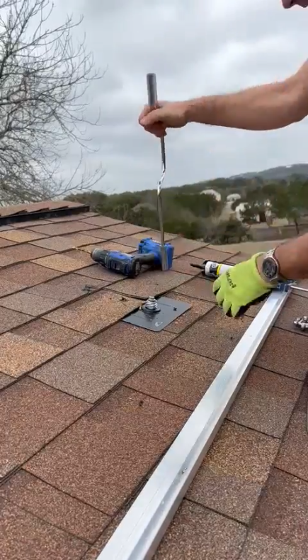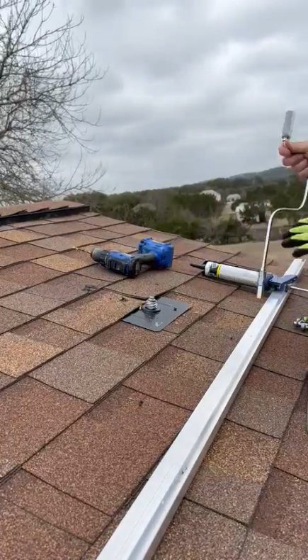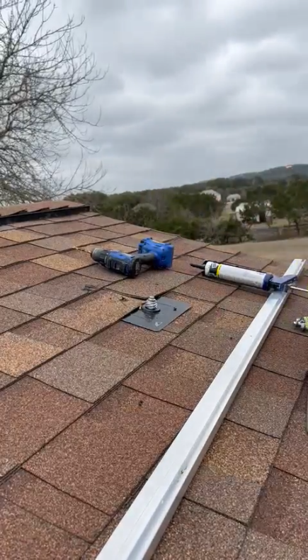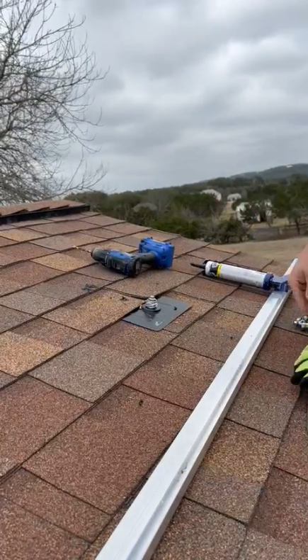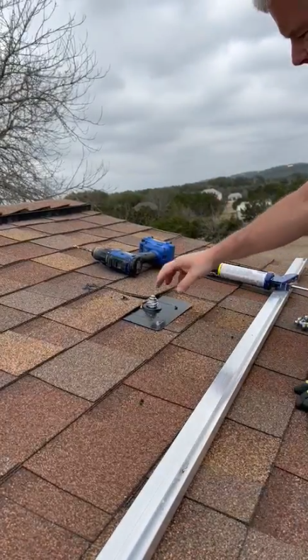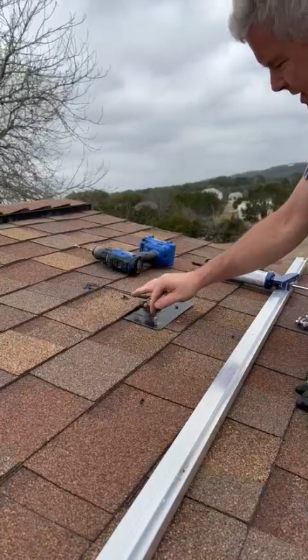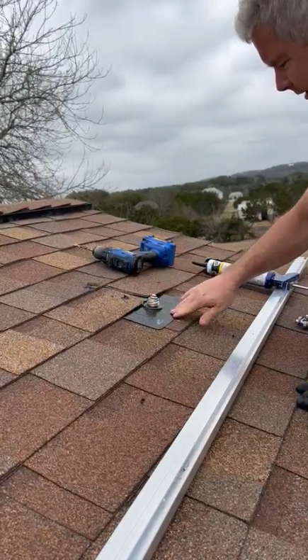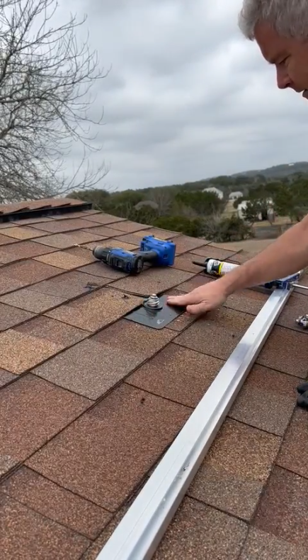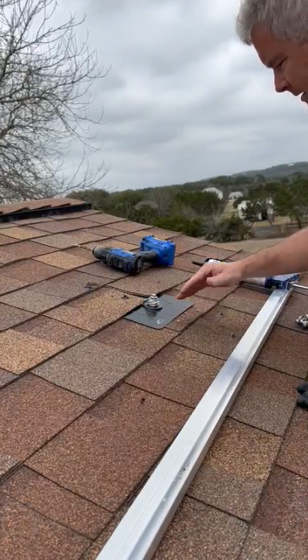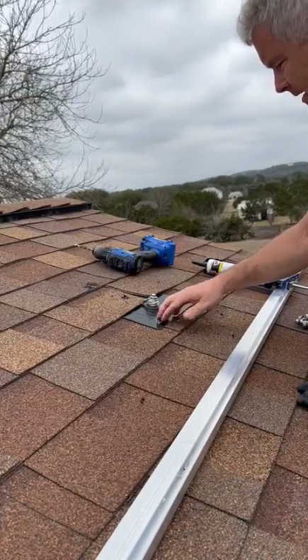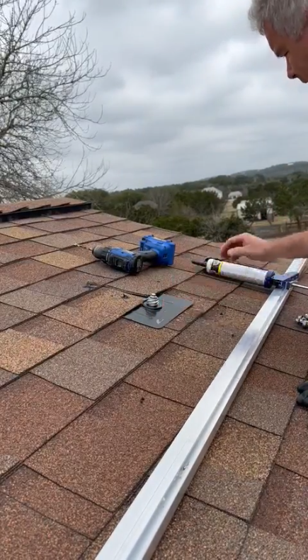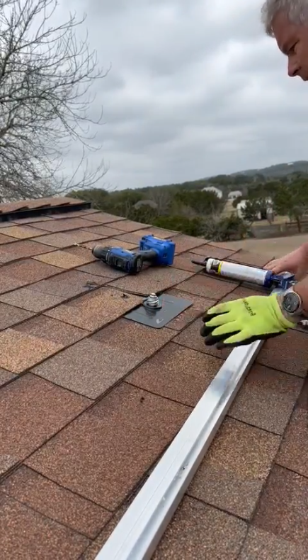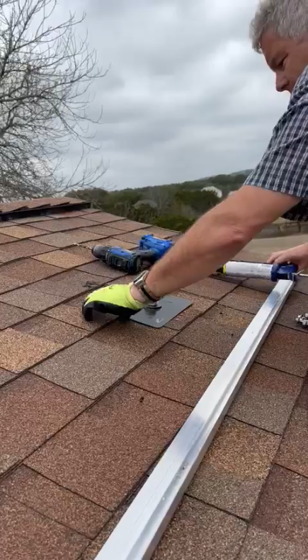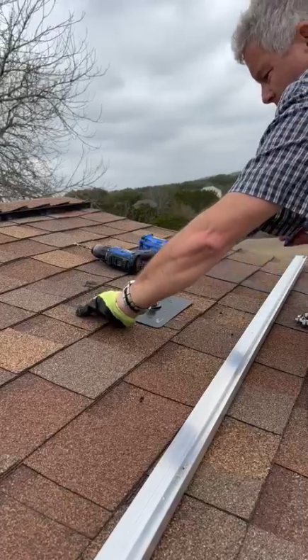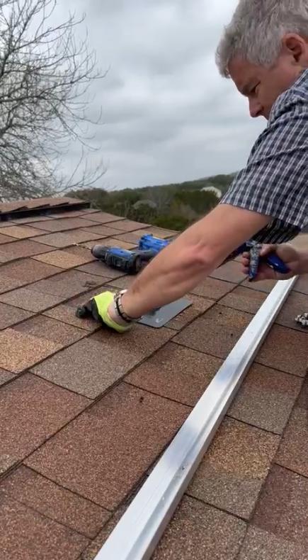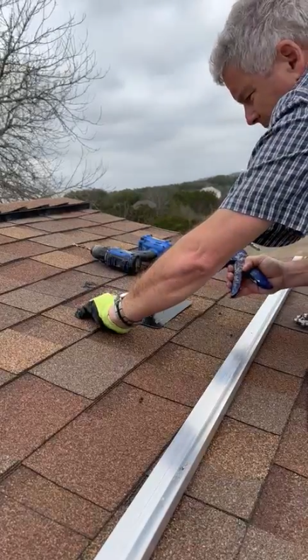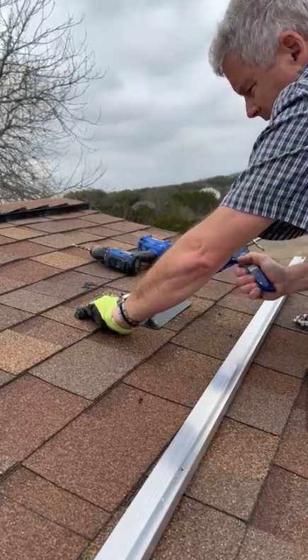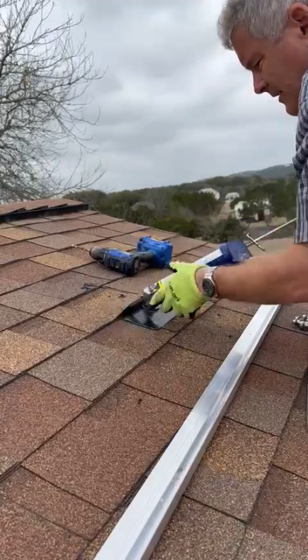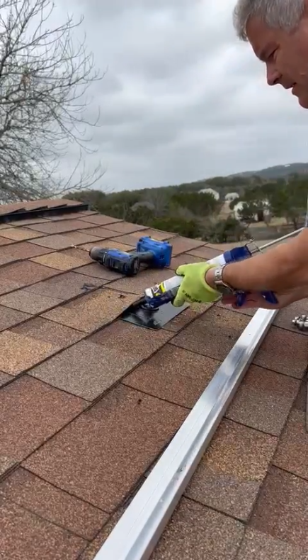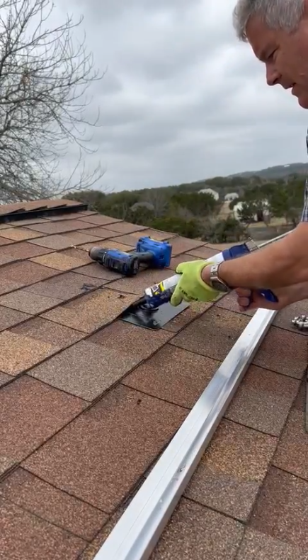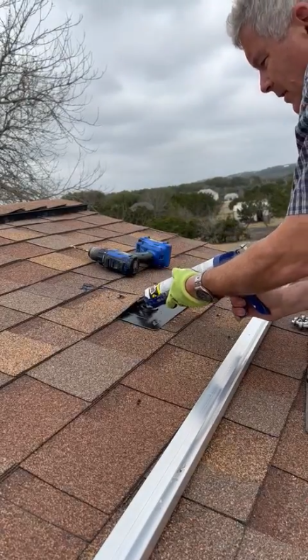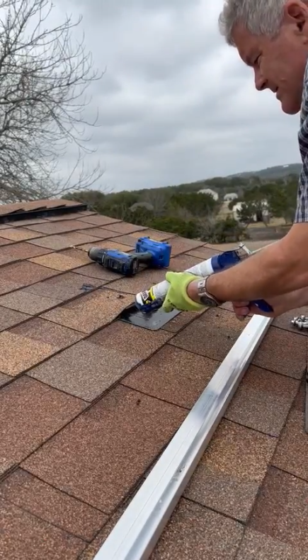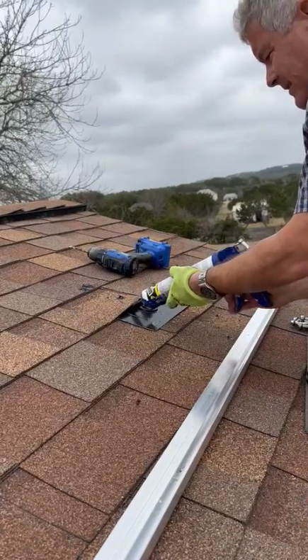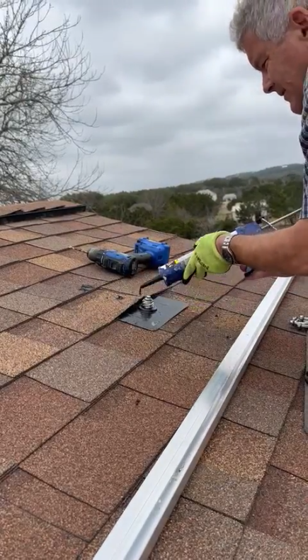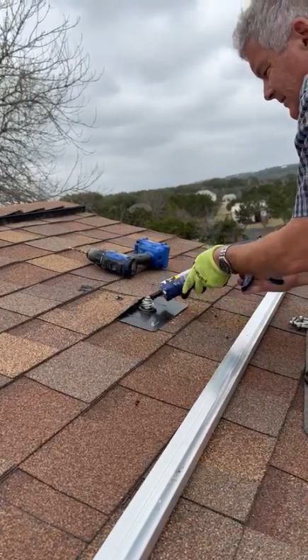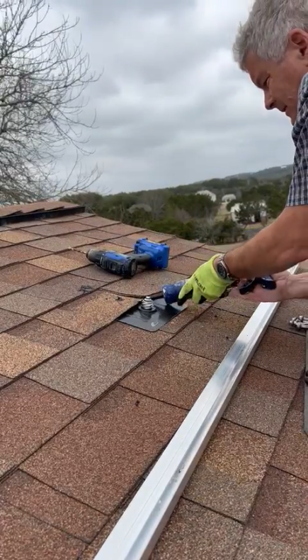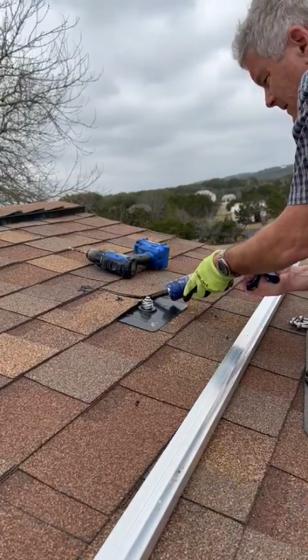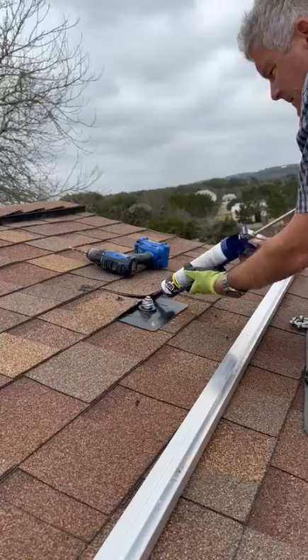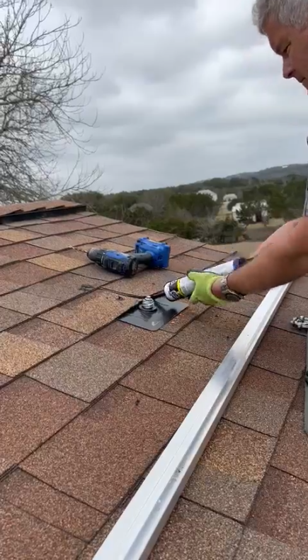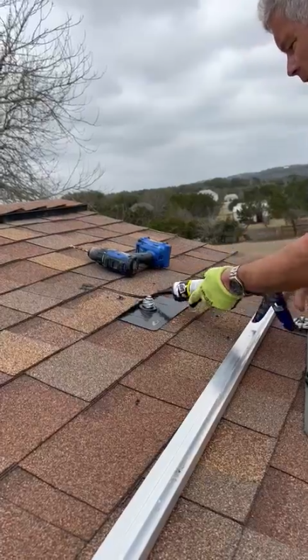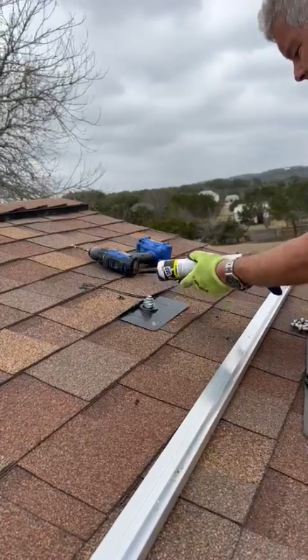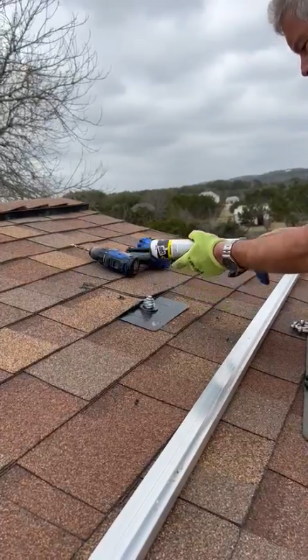I want to do it so that the washer is squashed out a little bit, and then if I want to, I could put a little bit of sealant underneath this to hold down those shingles.